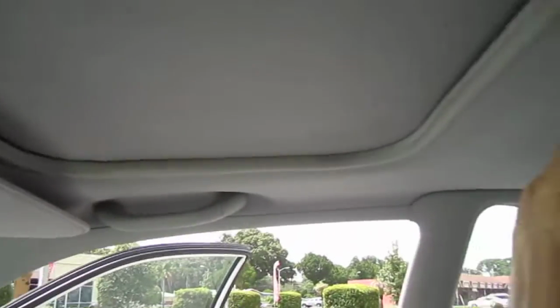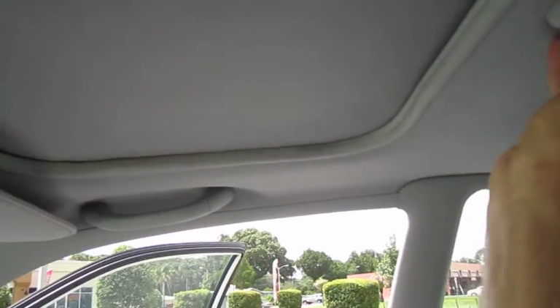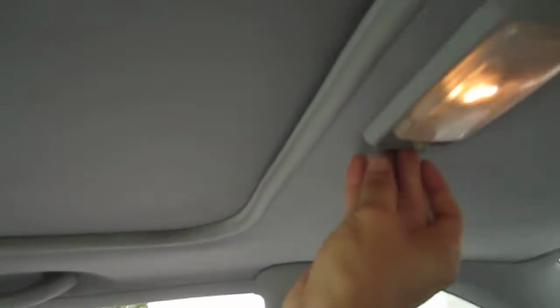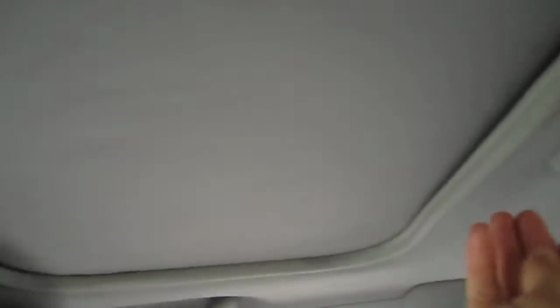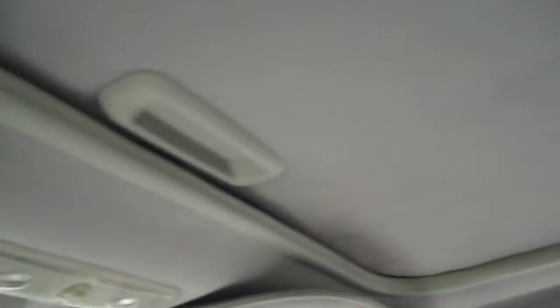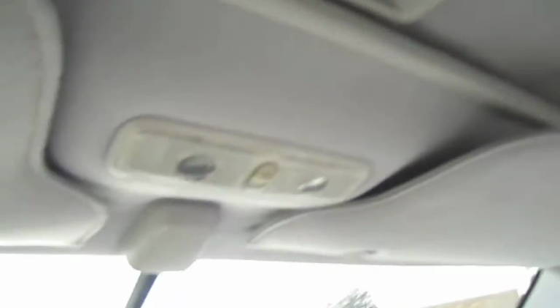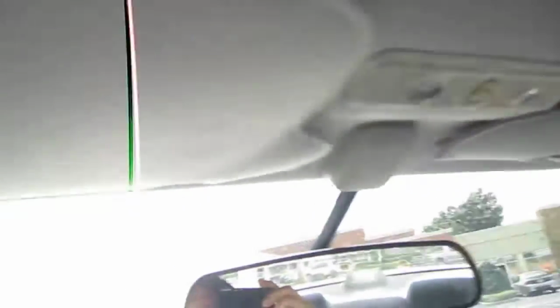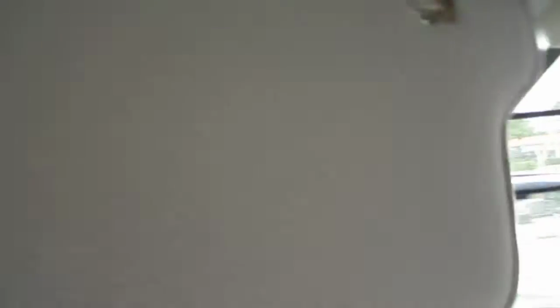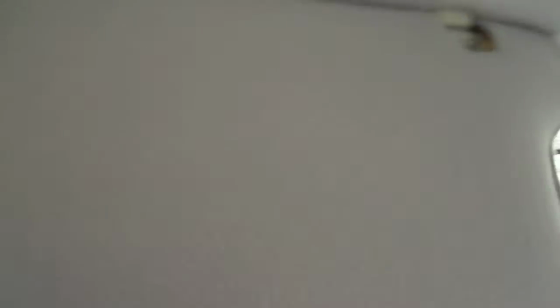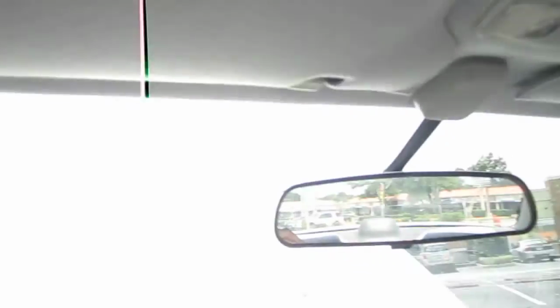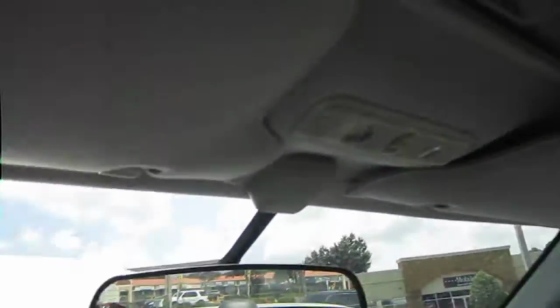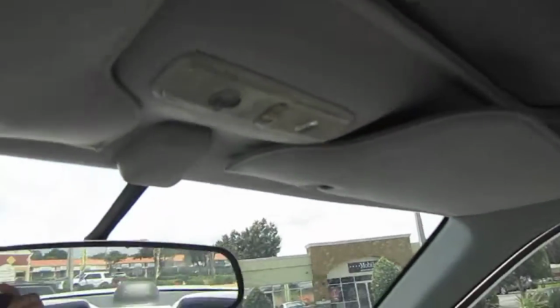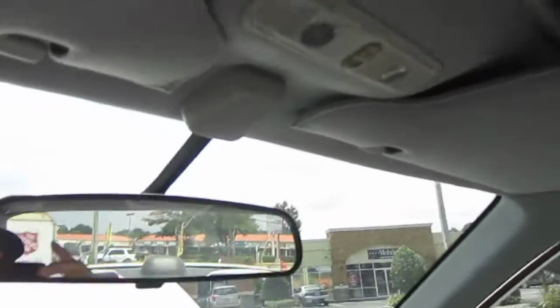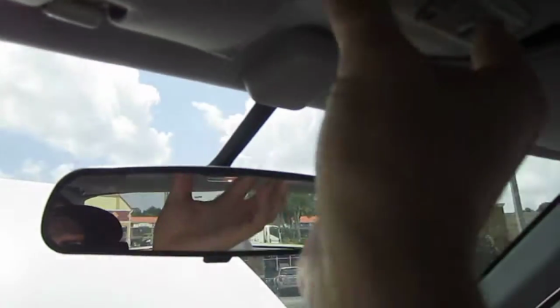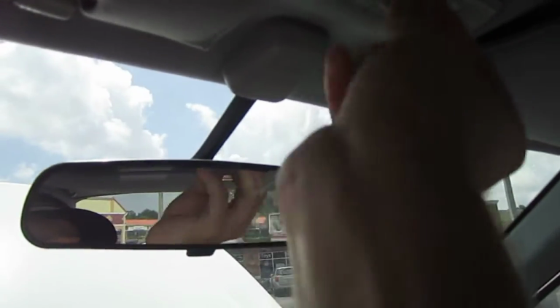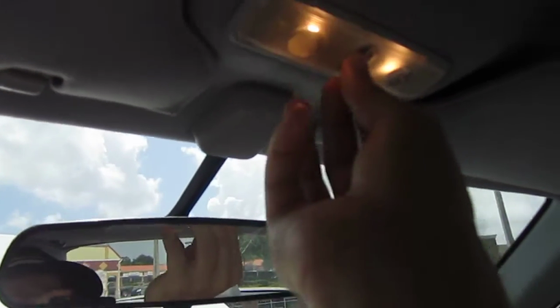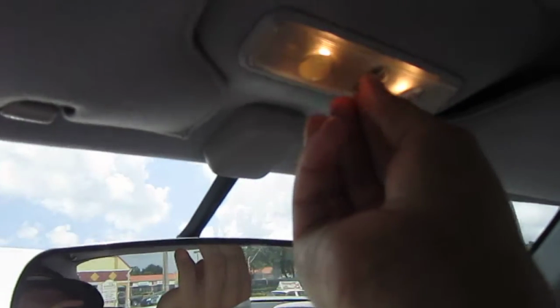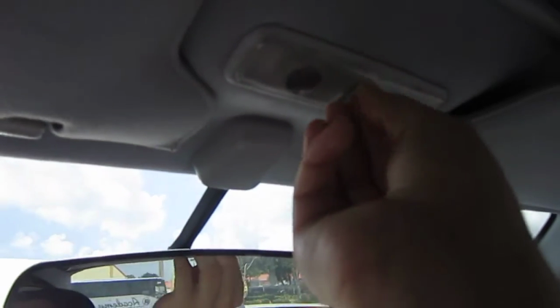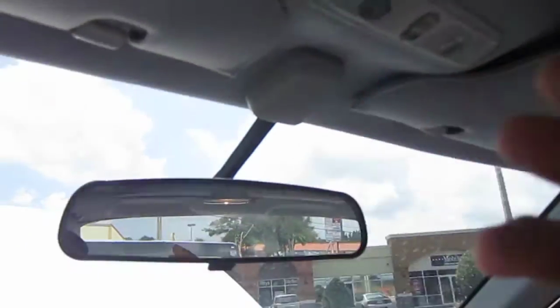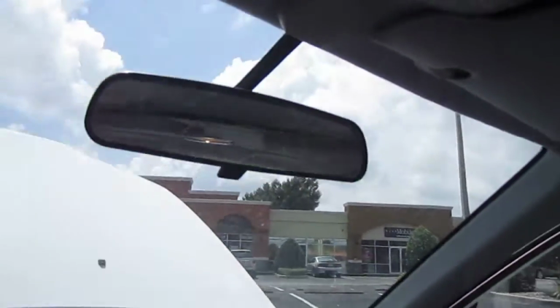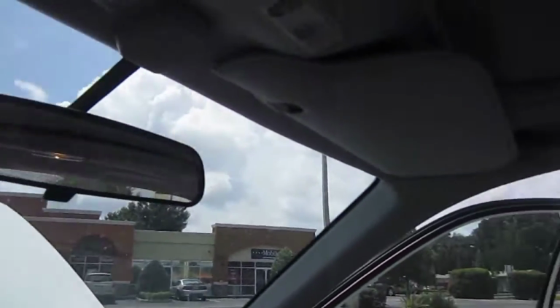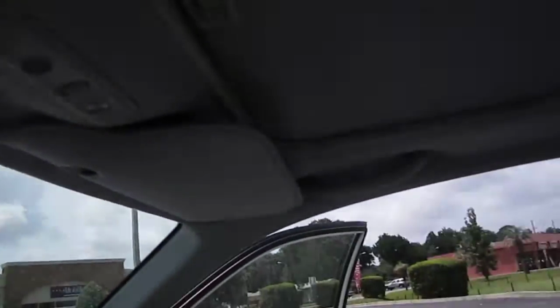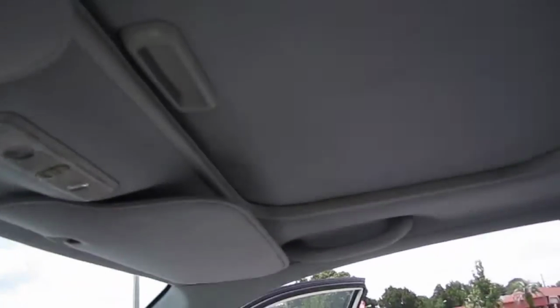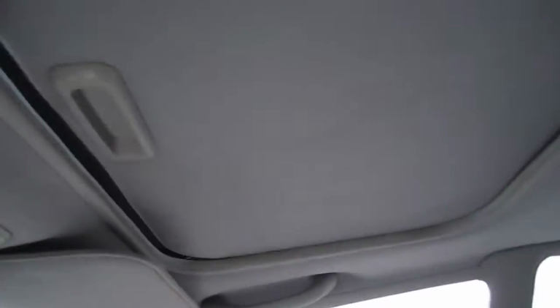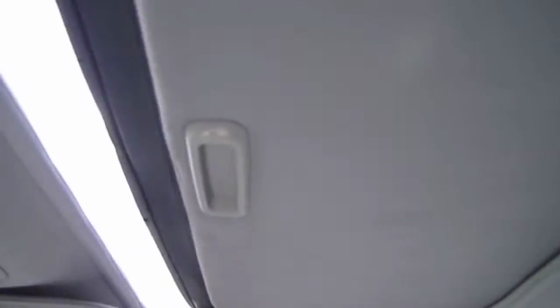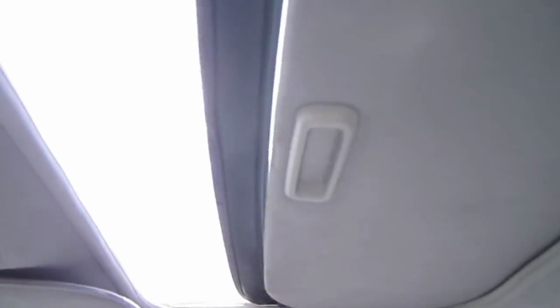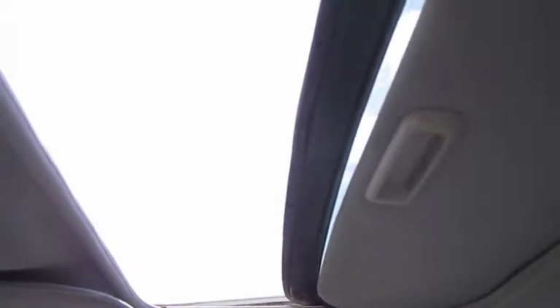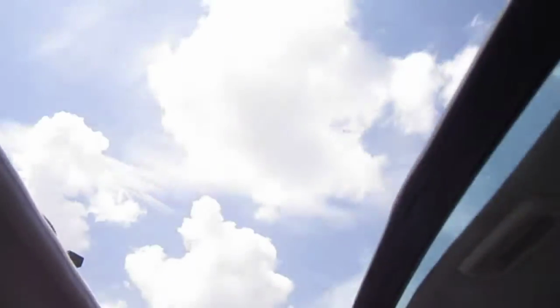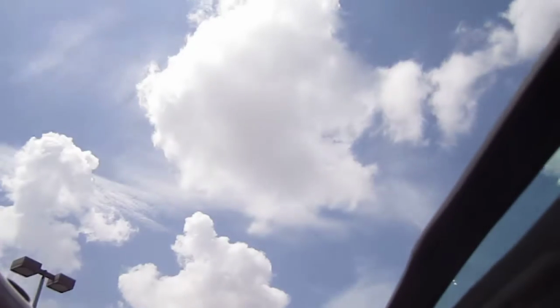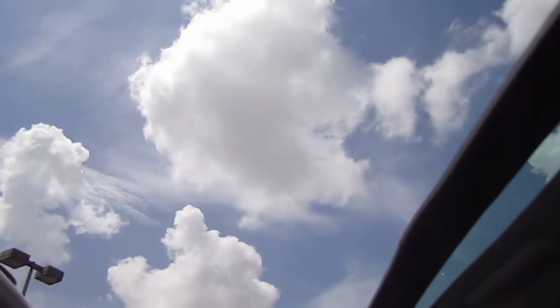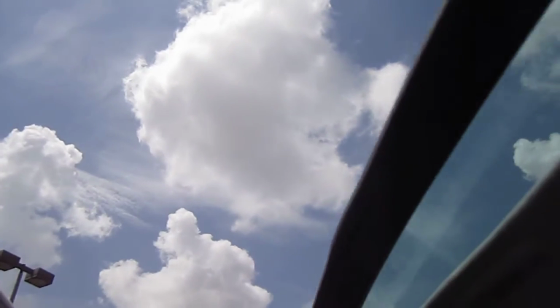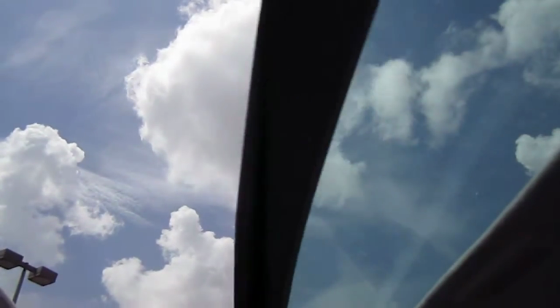So you don't have to worry about a falling down headliner like you have to in basically every one of these that you see — that's already been done.